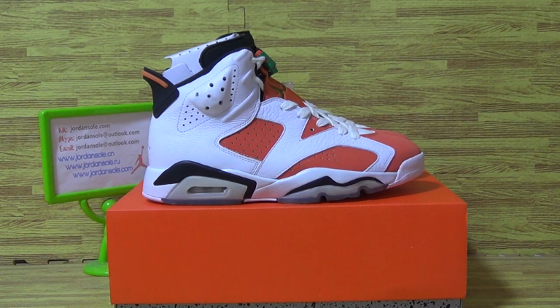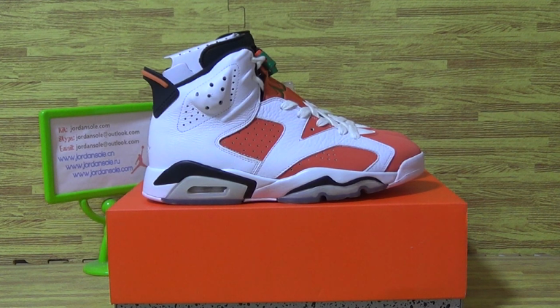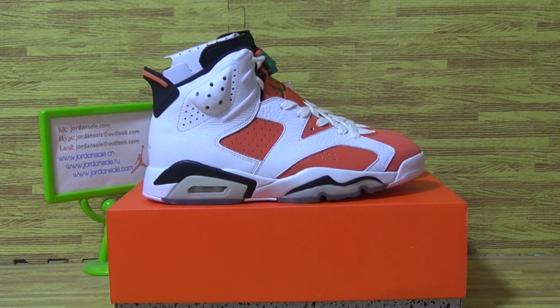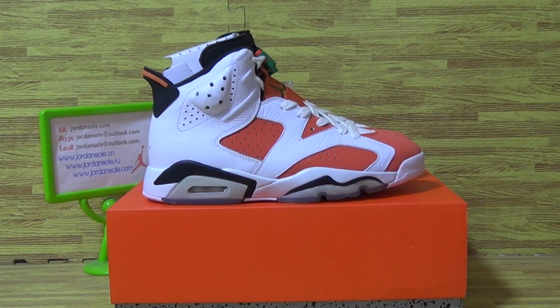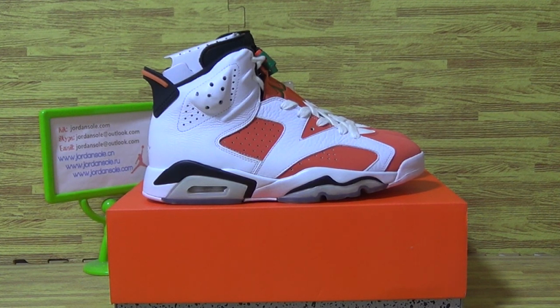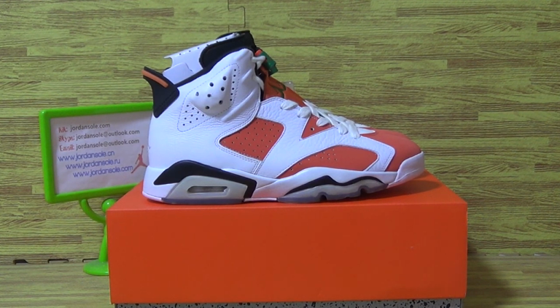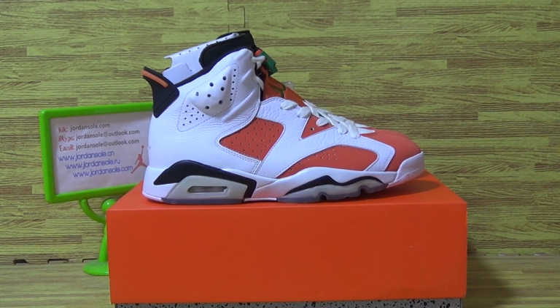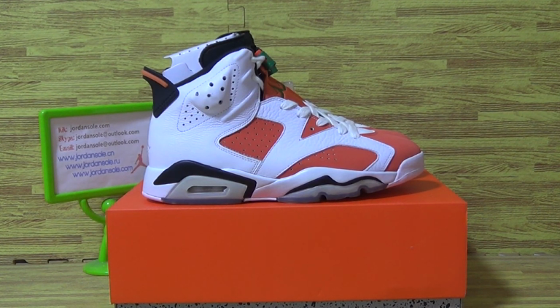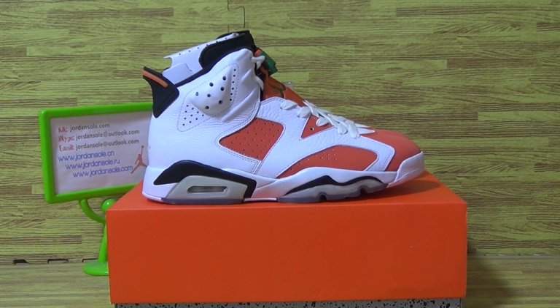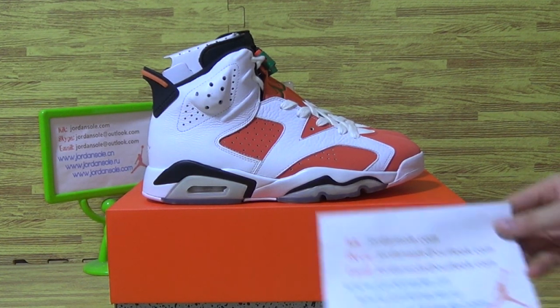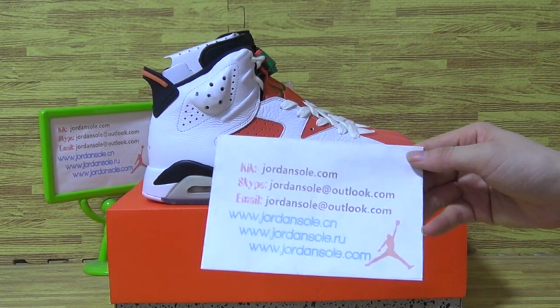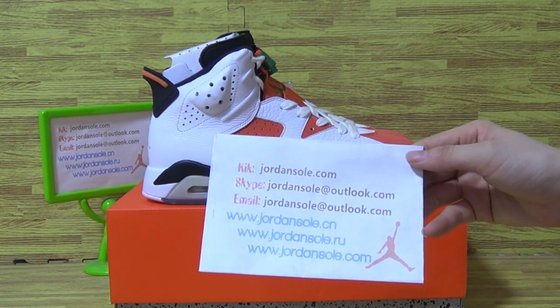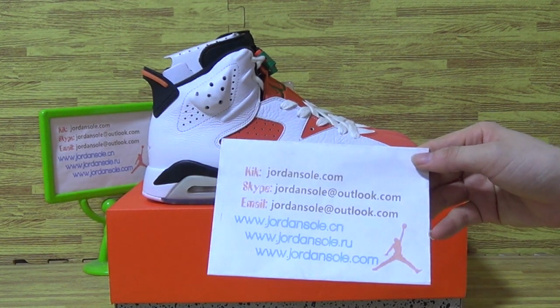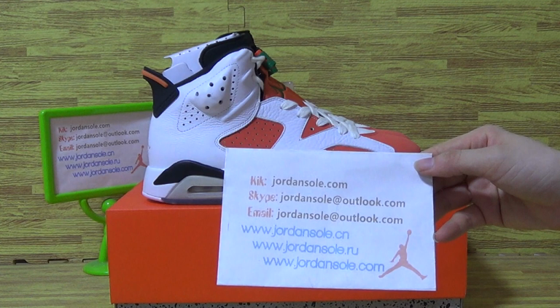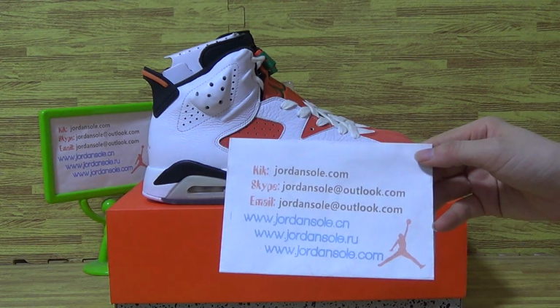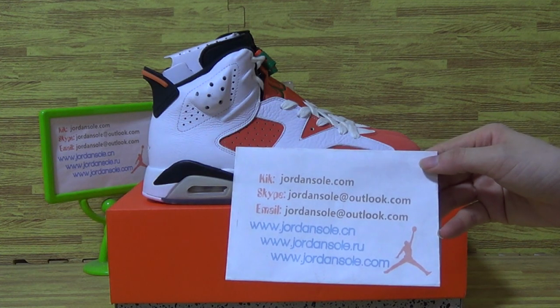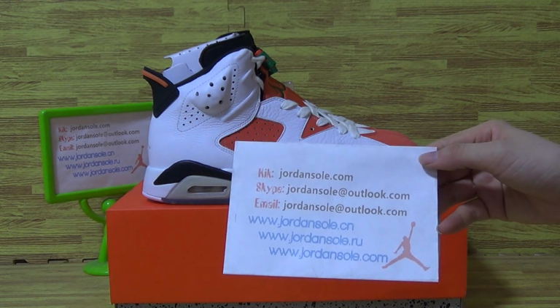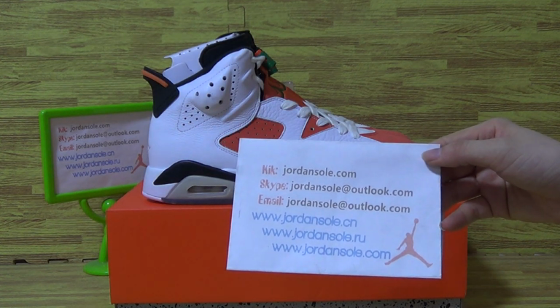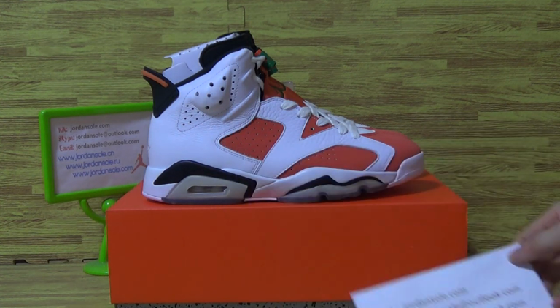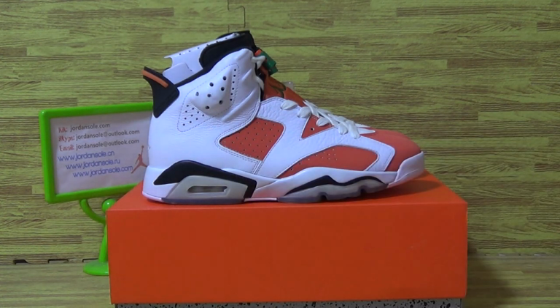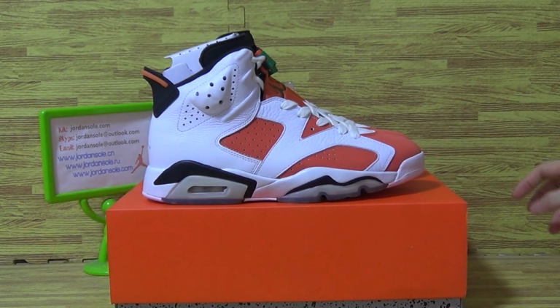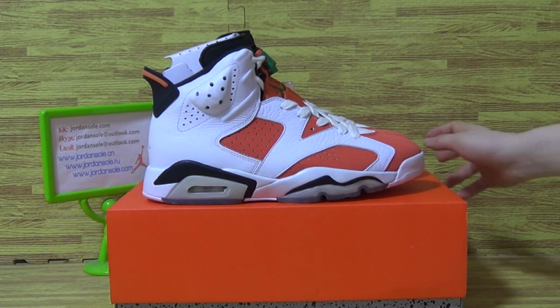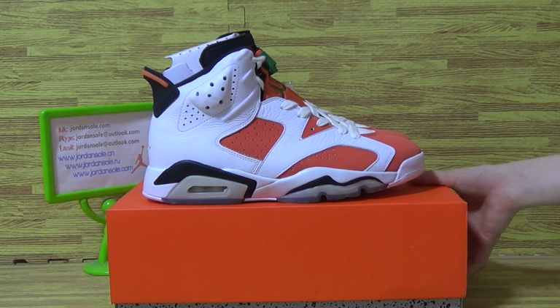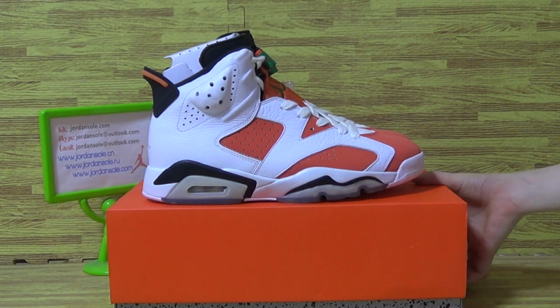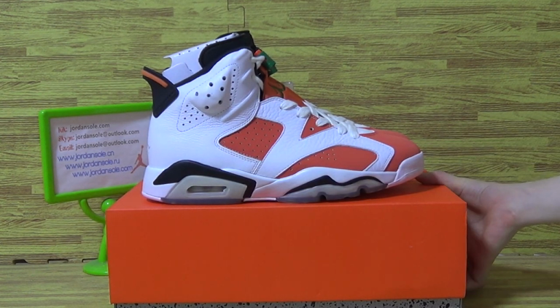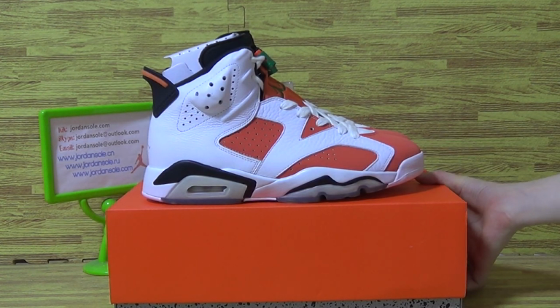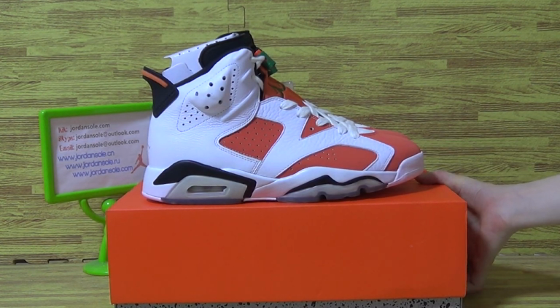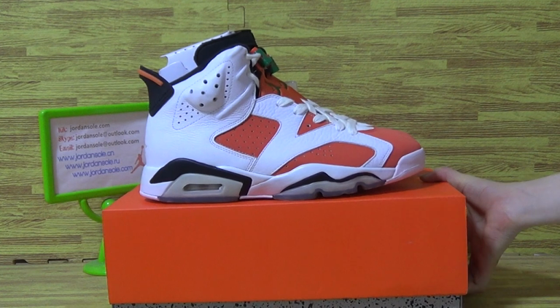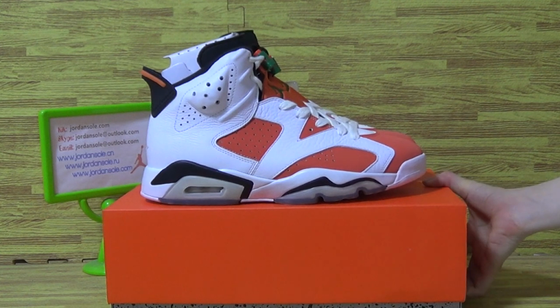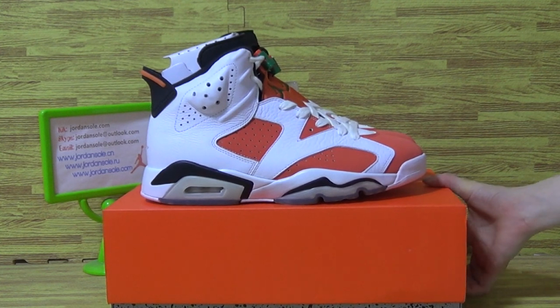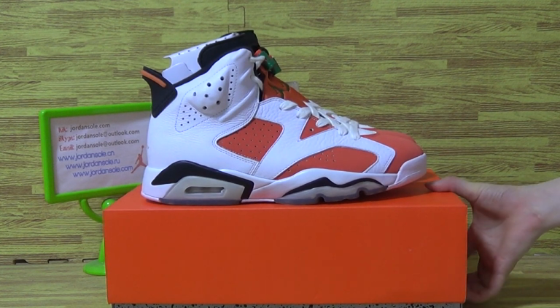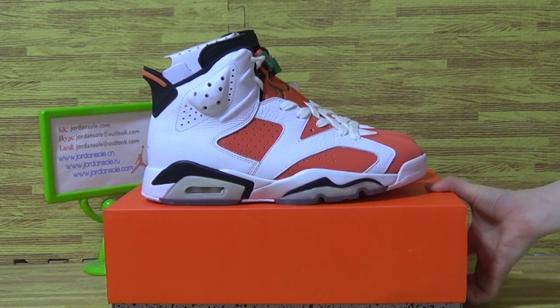Hi, how are you today? It's Ella. Welcome to our website jordansolde.com. Today I would like to show you orange shoes, both Jordan 6's factory.